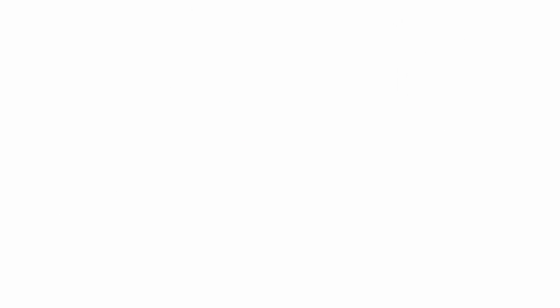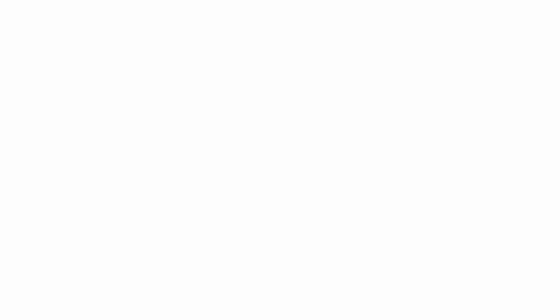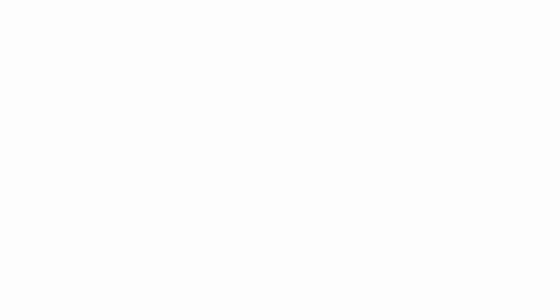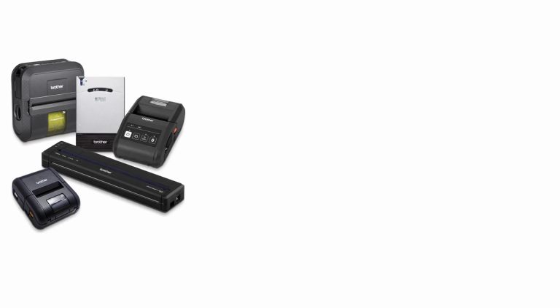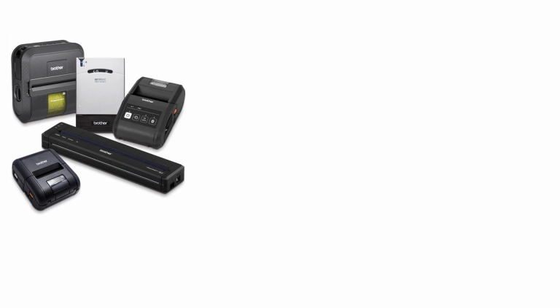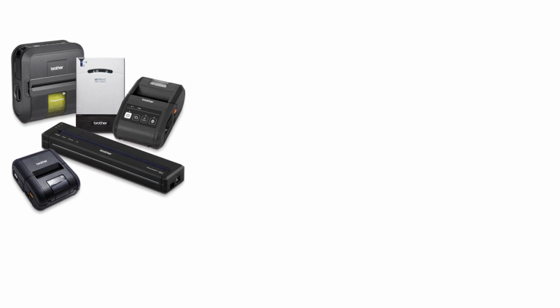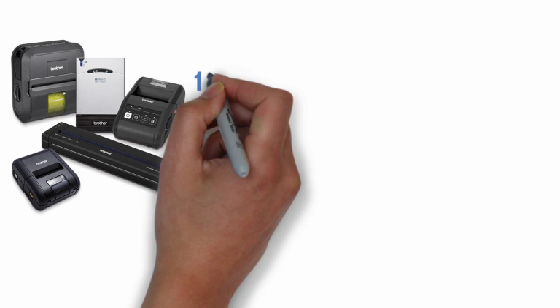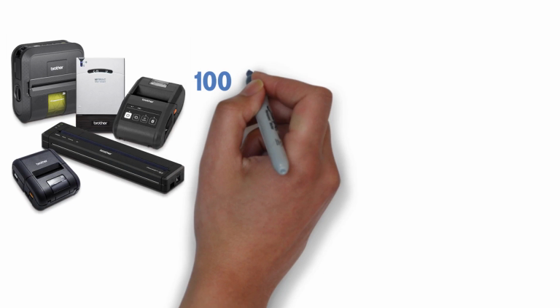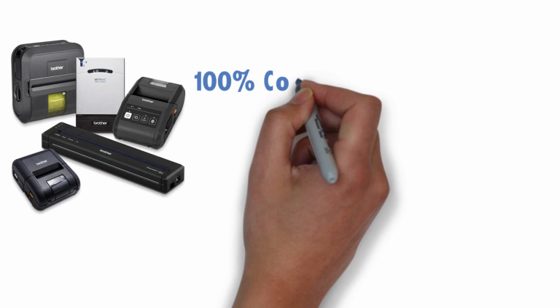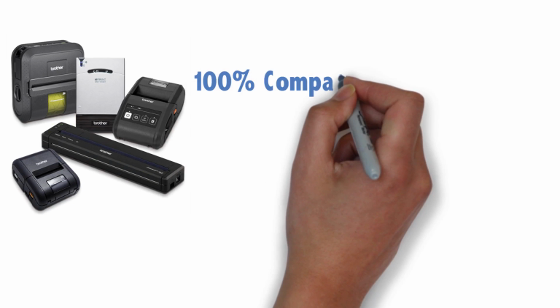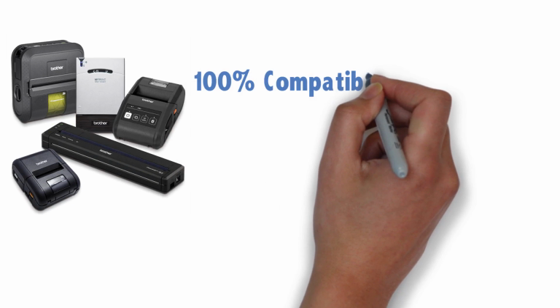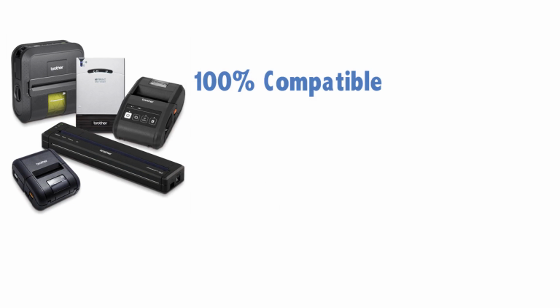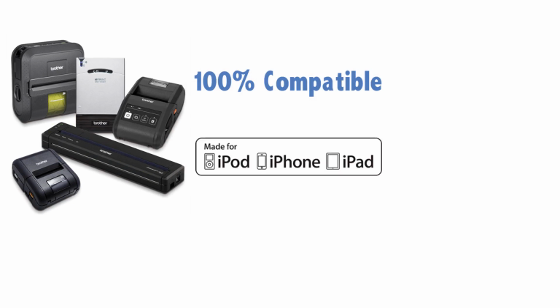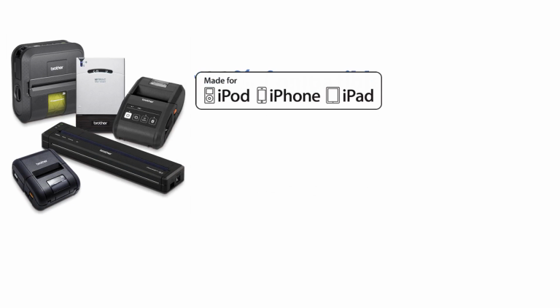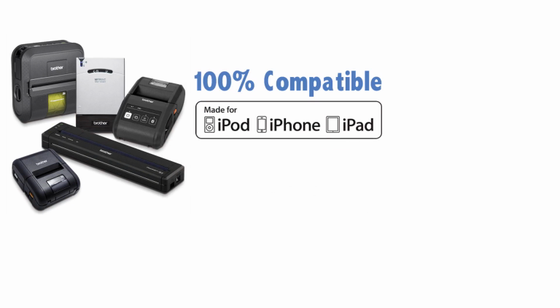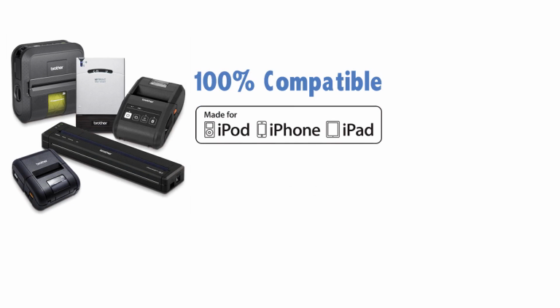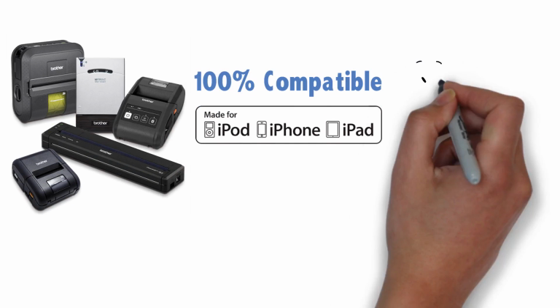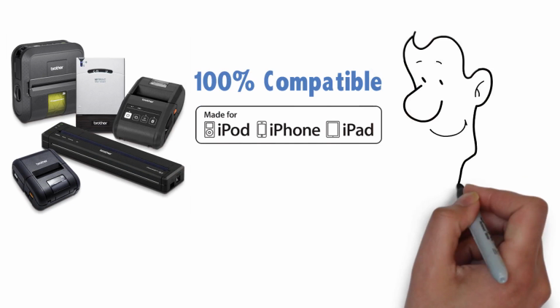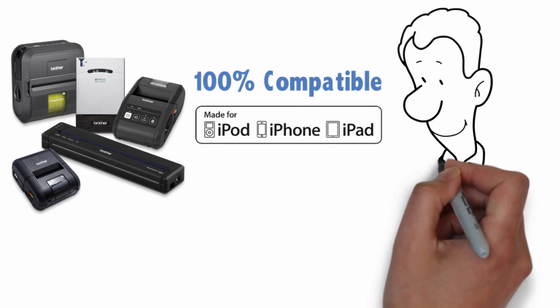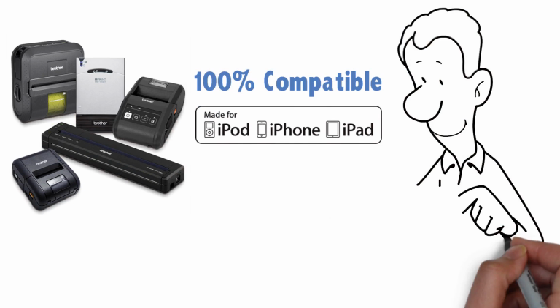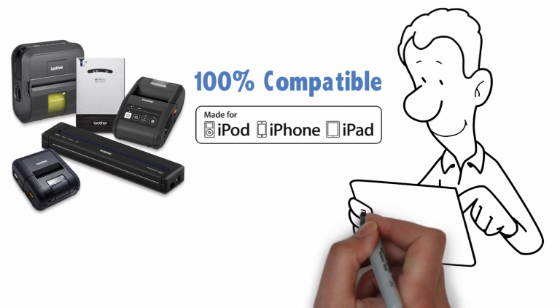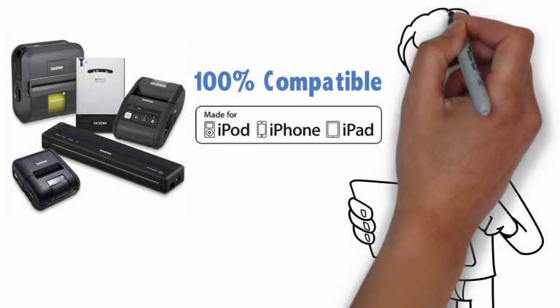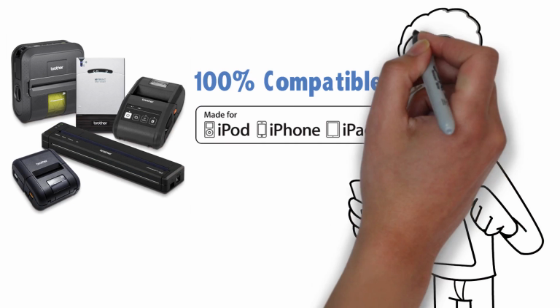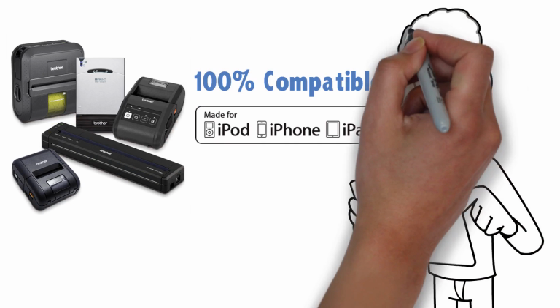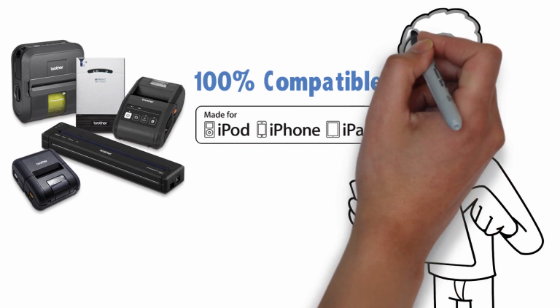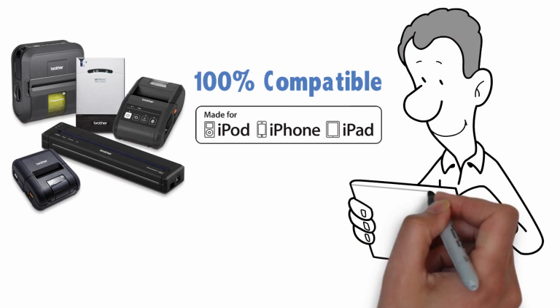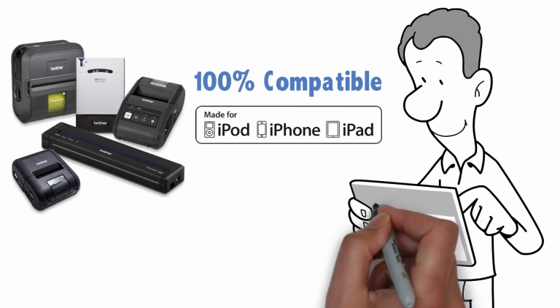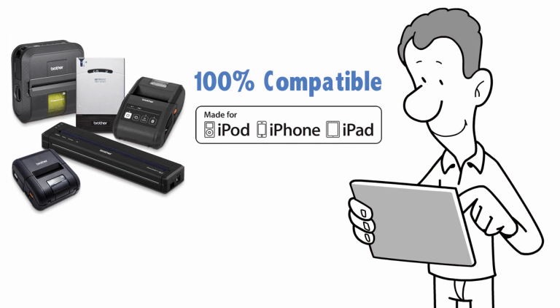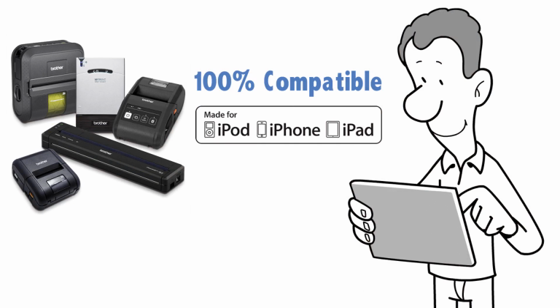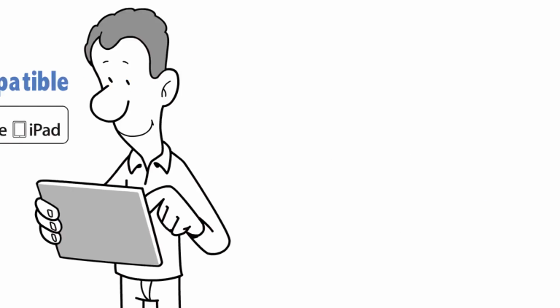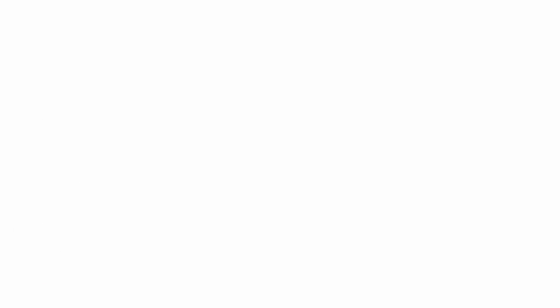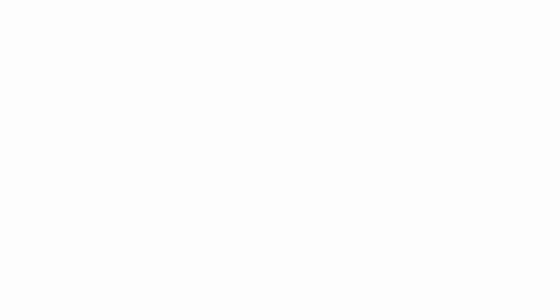It means that MFI certified printers are 100% compatible with all your Apple devices, so you can print to our mobile printers from your iPhone or iPad.